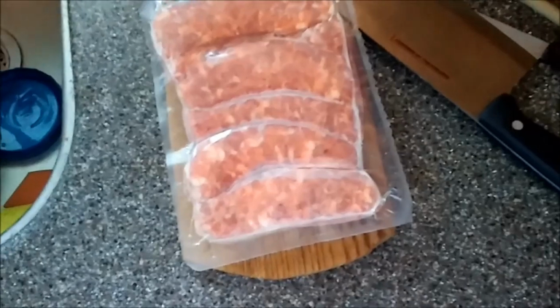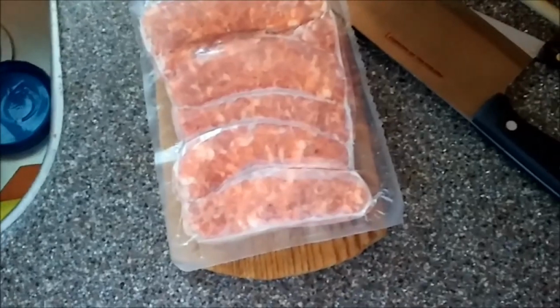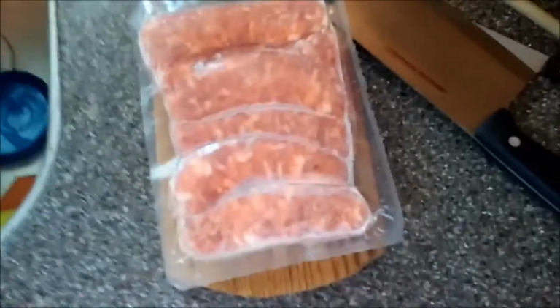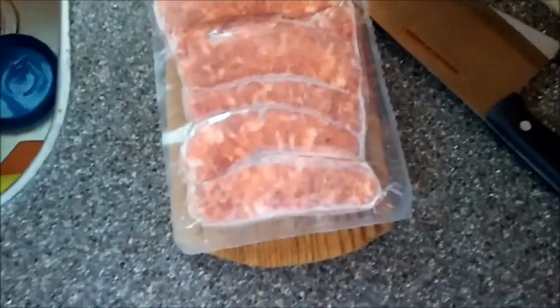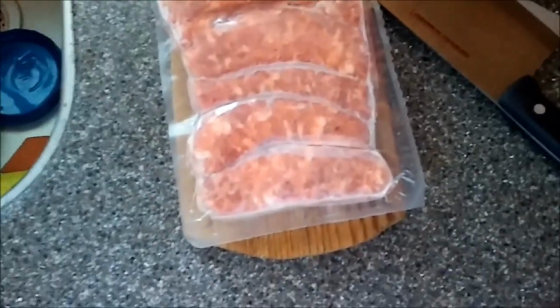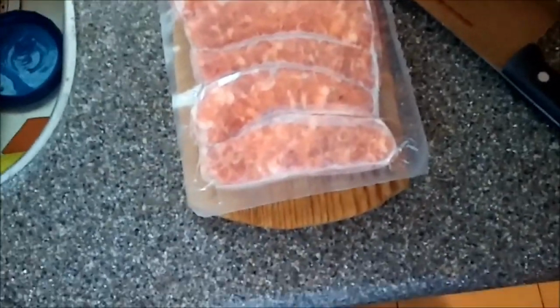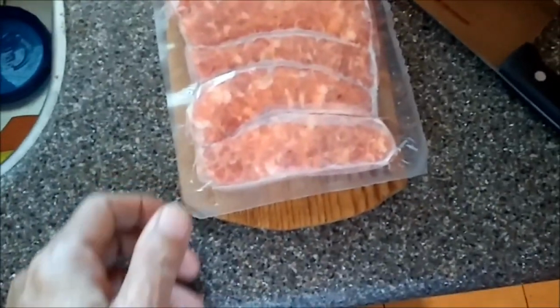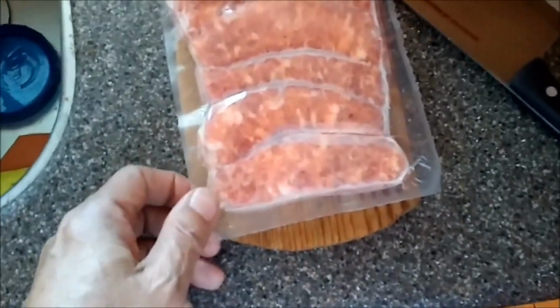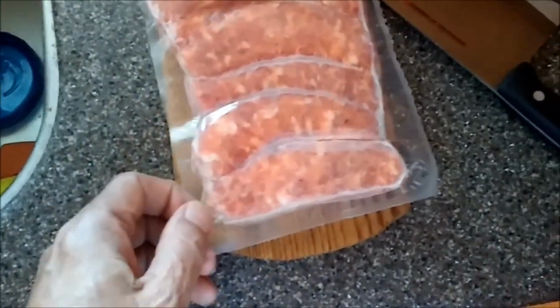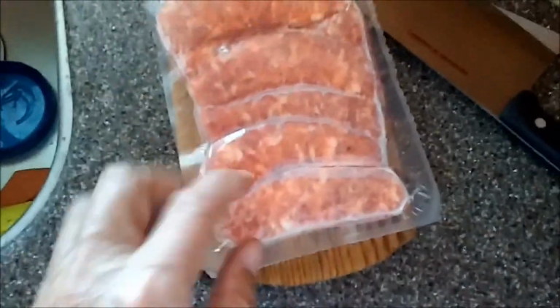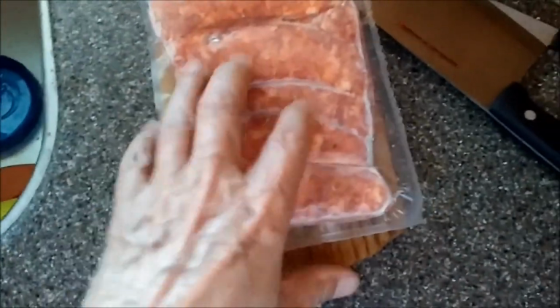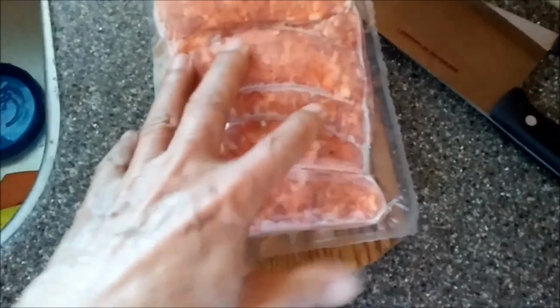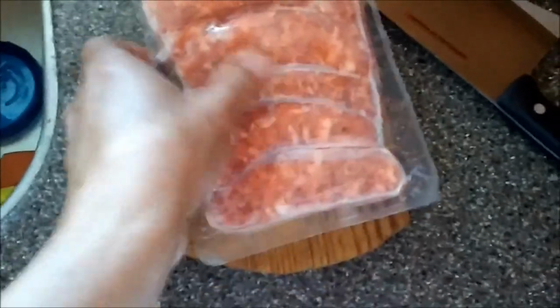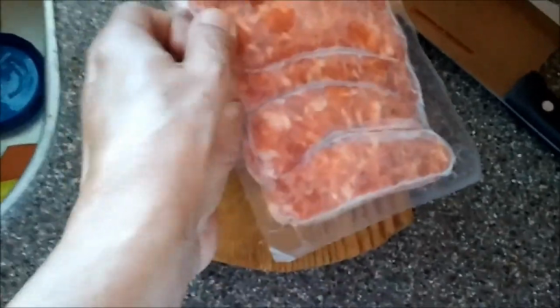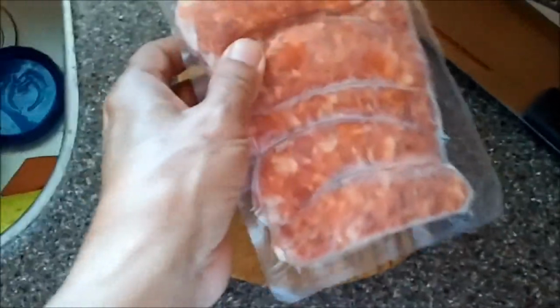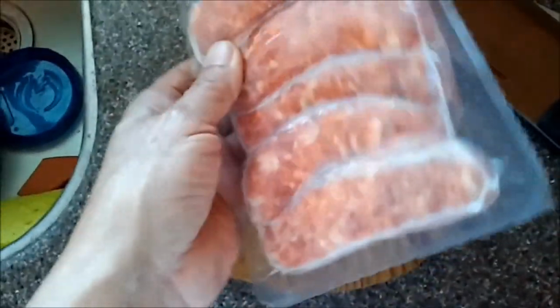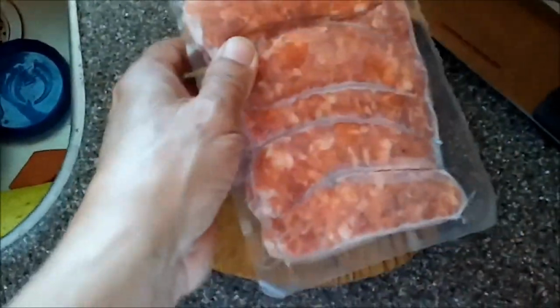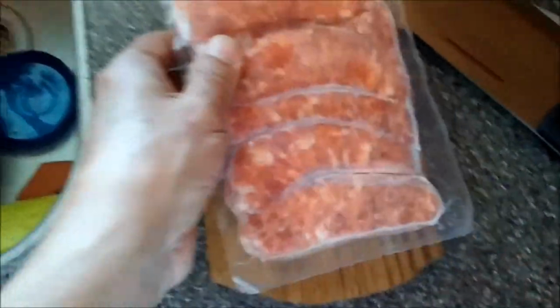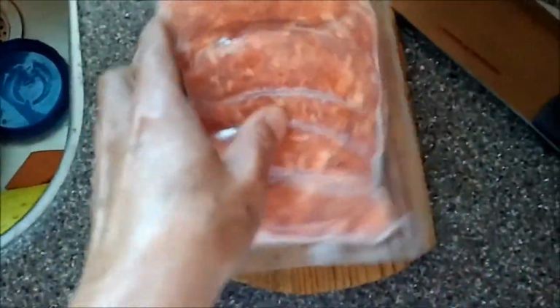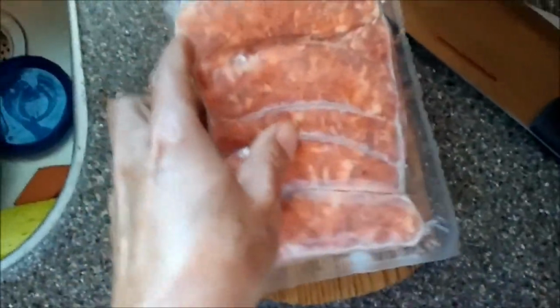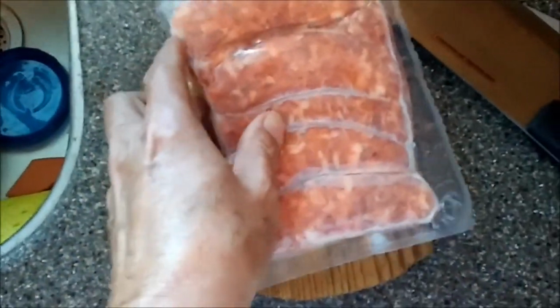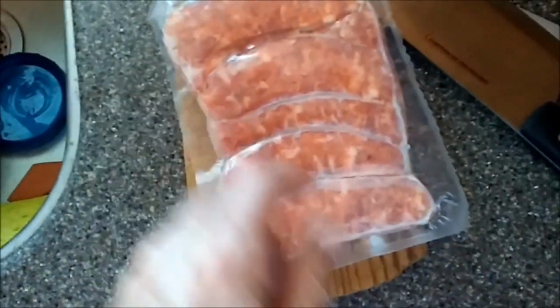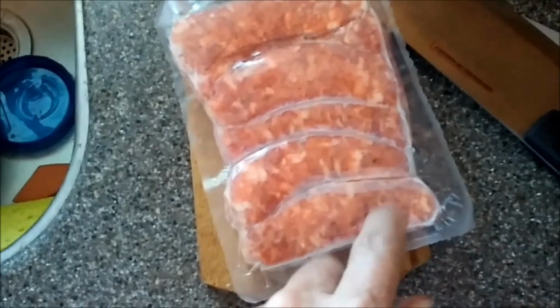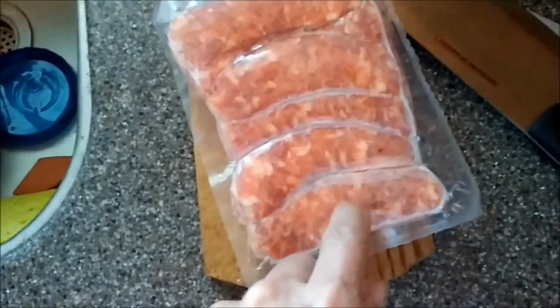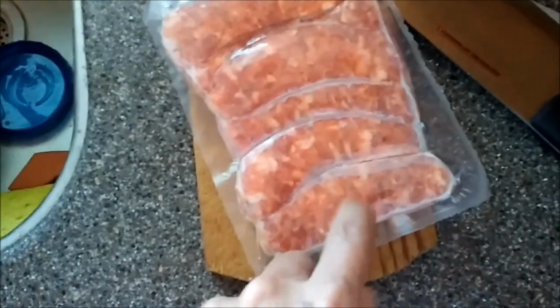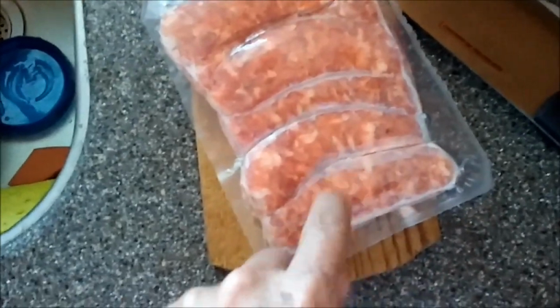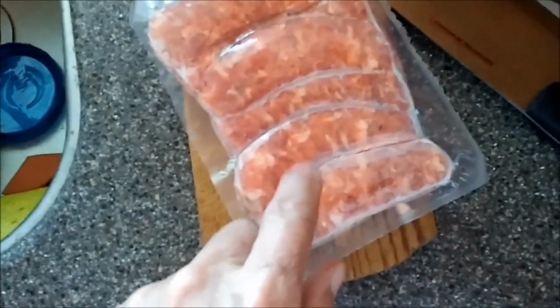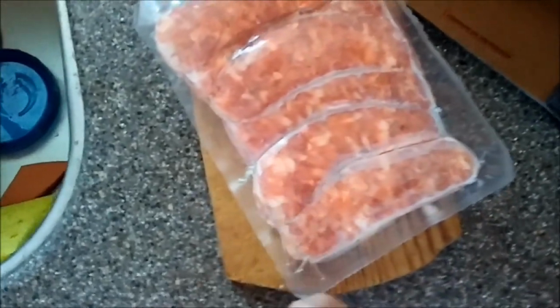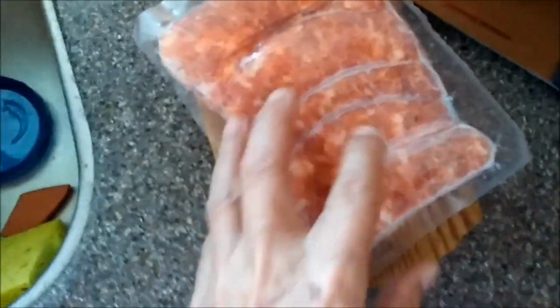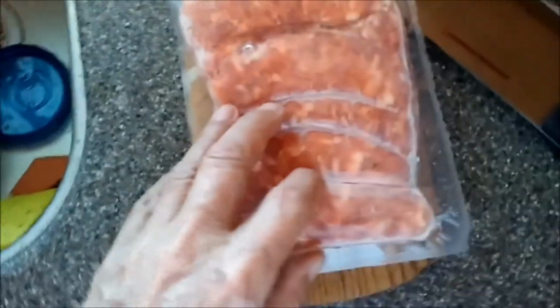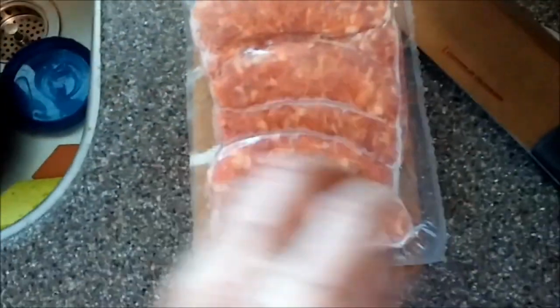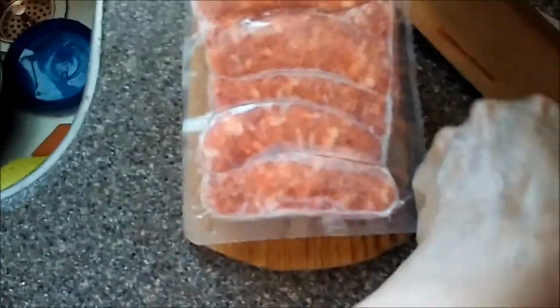I've got Italian sausage, frozen. Bought it, threw it in the freezer. Now they're all stuck together. I only want one. This is how I get one.